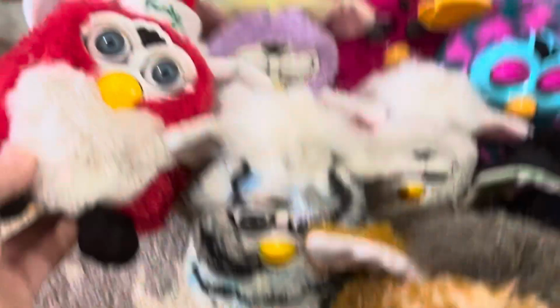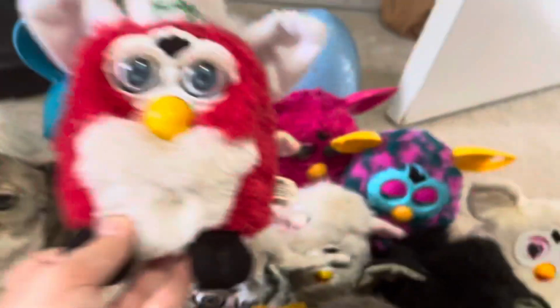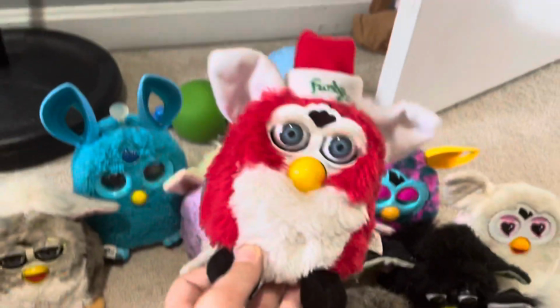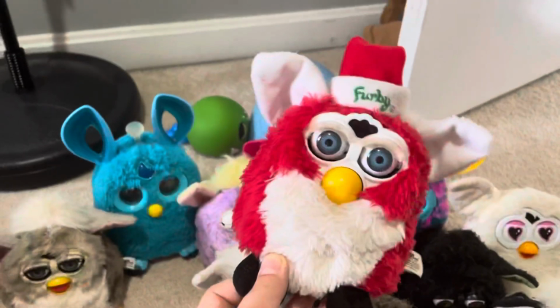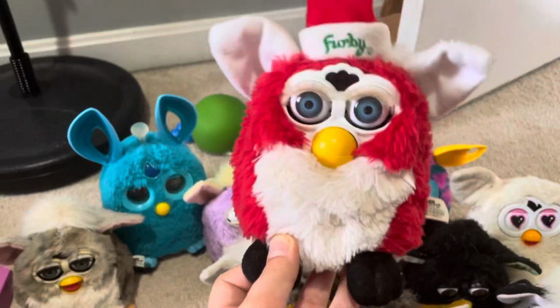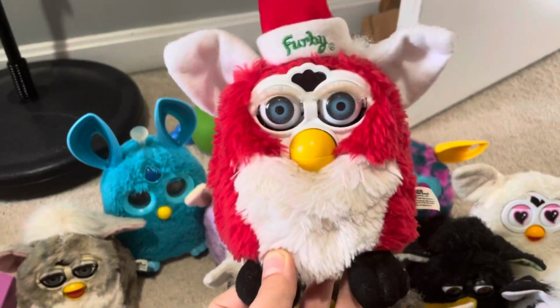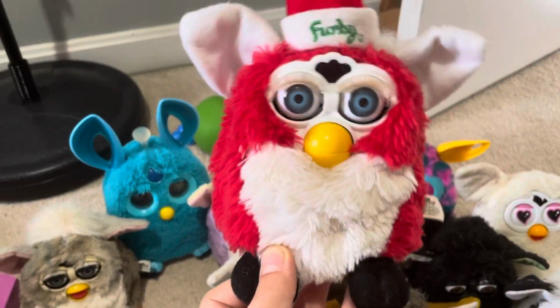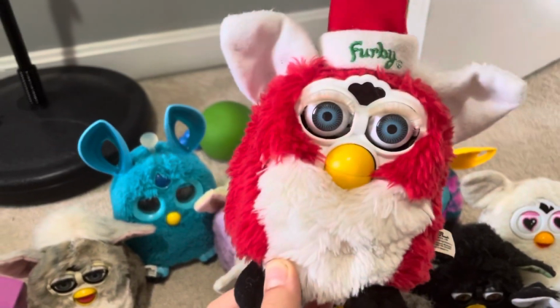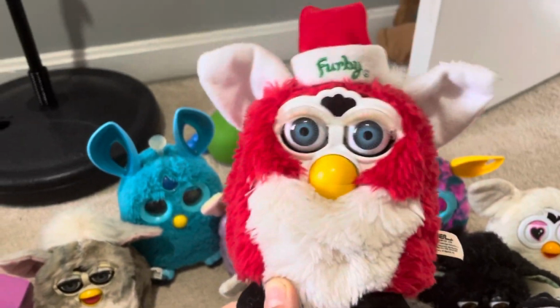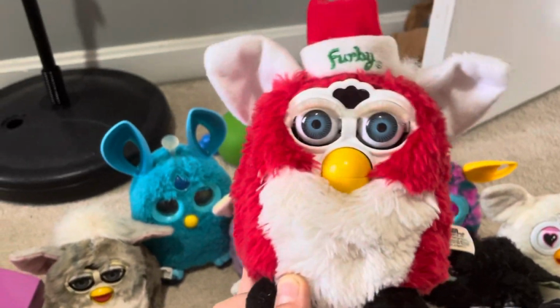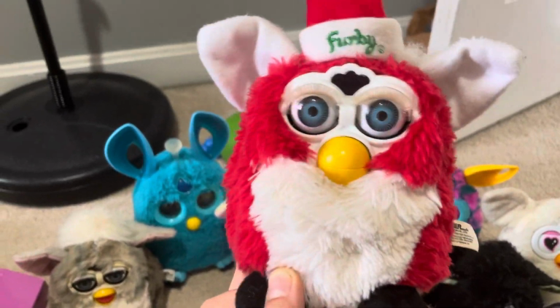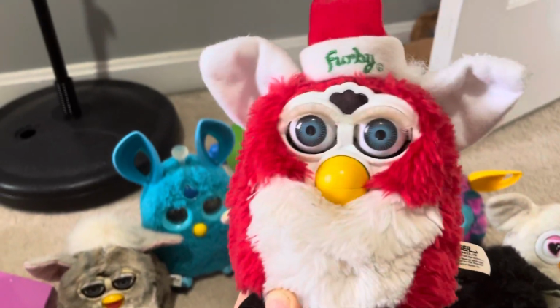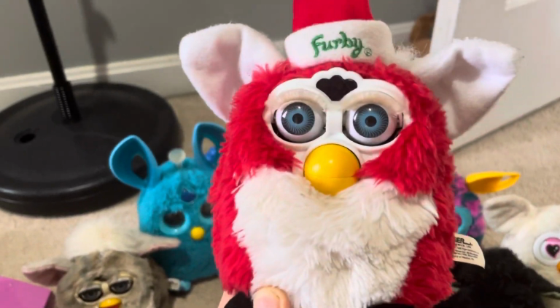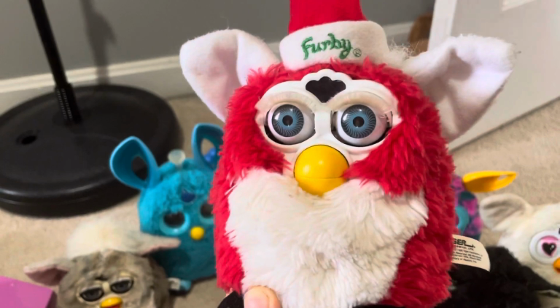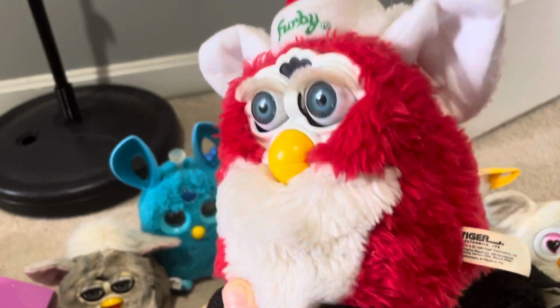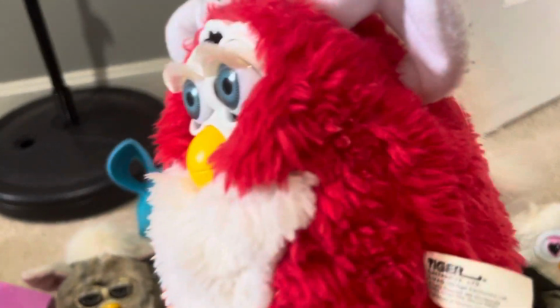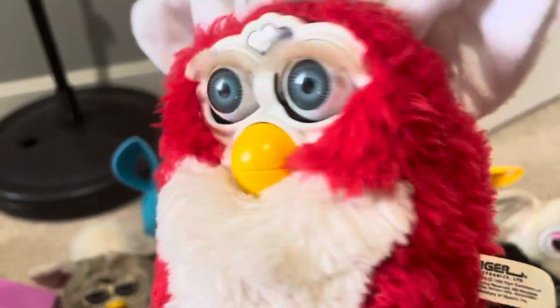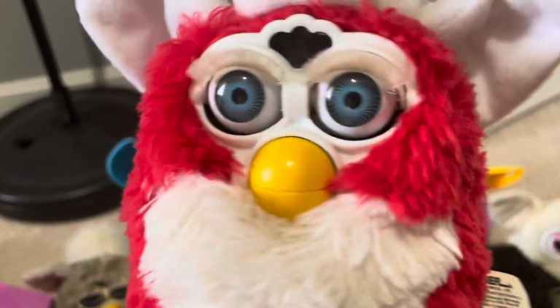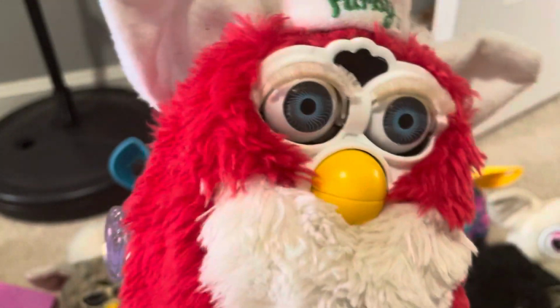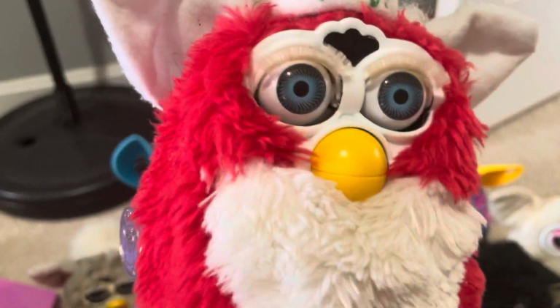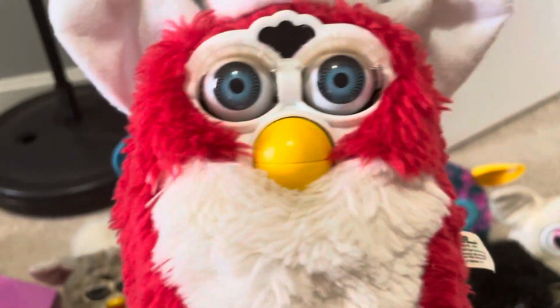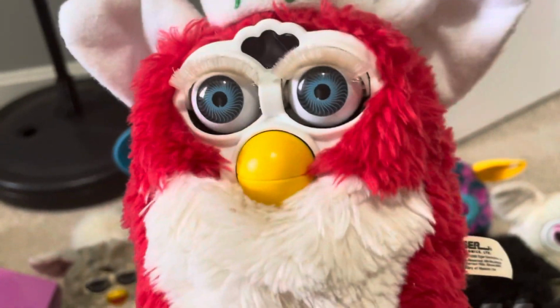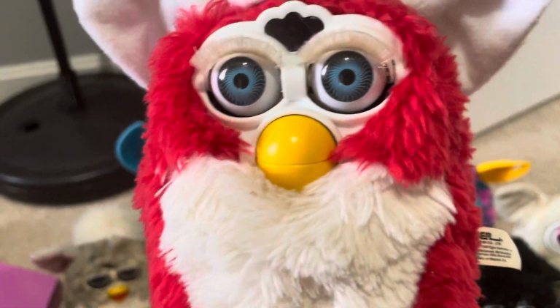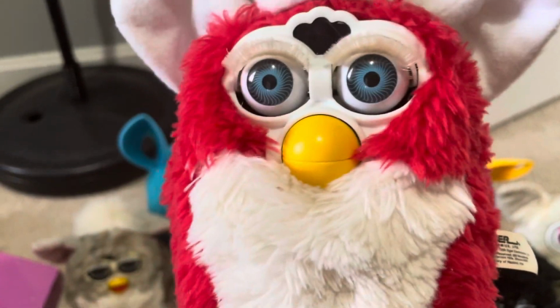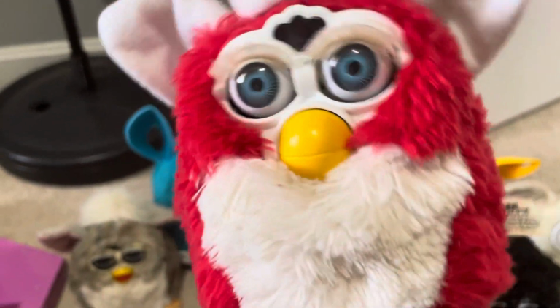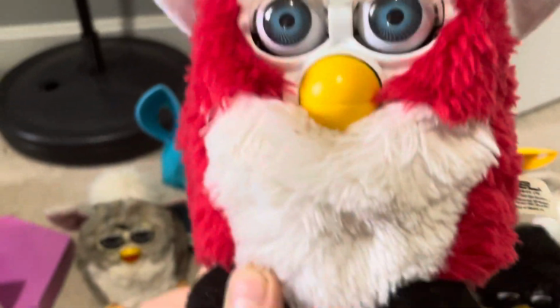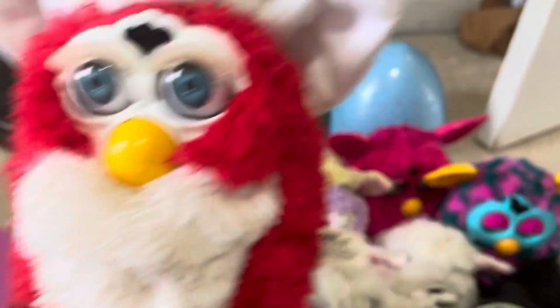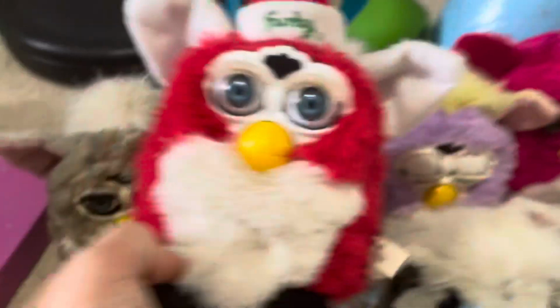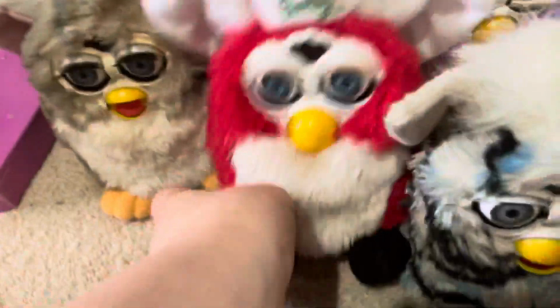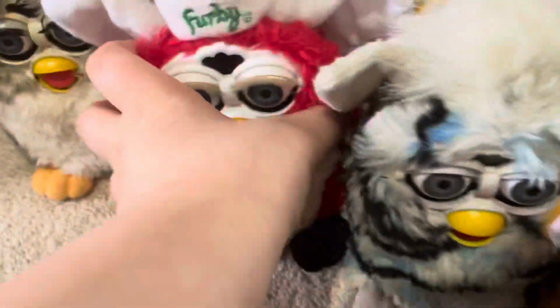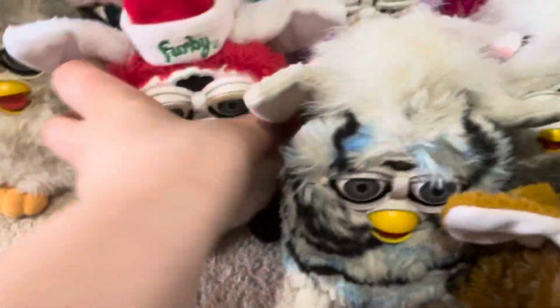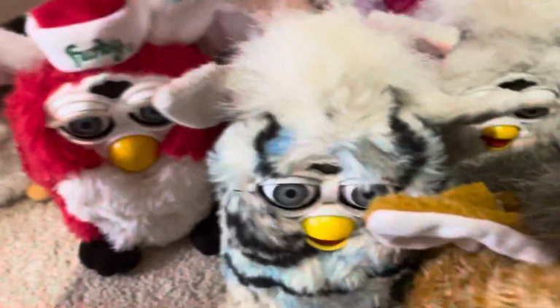This is my Santa Furby. He's a Christmas Furby and he's red. This one does not work anymore. So we're gonna get a new one of that one too.